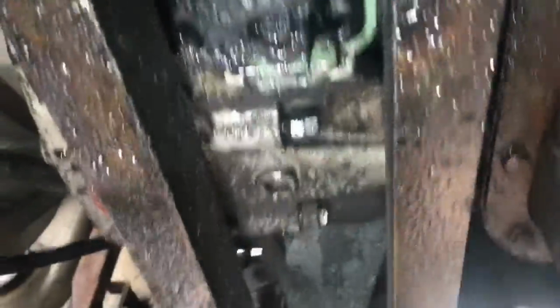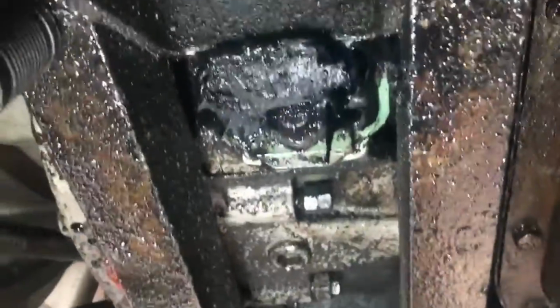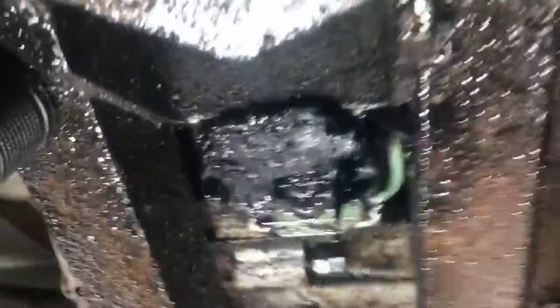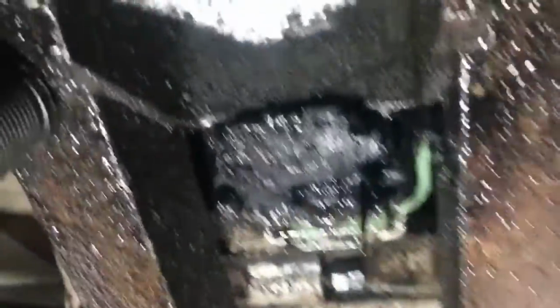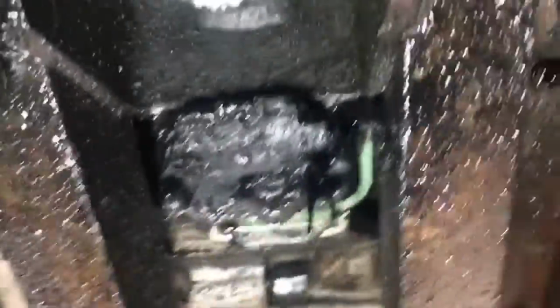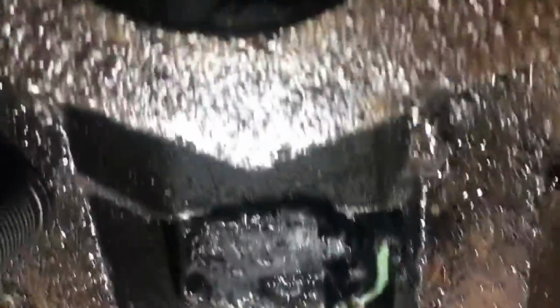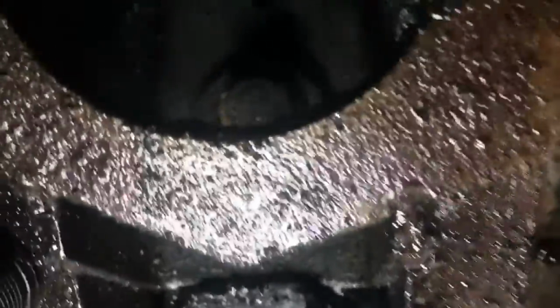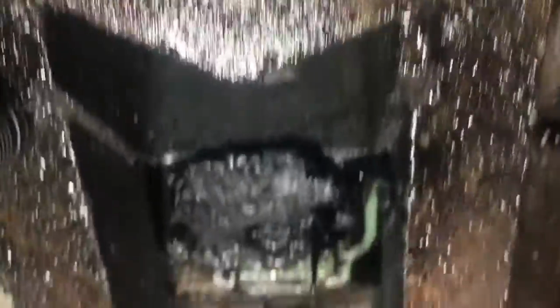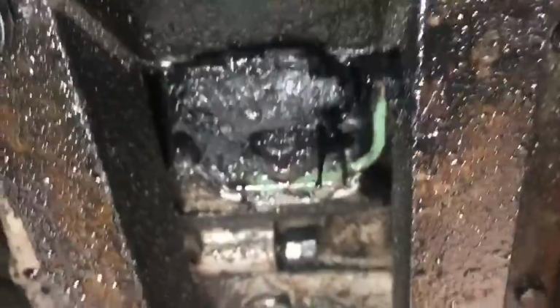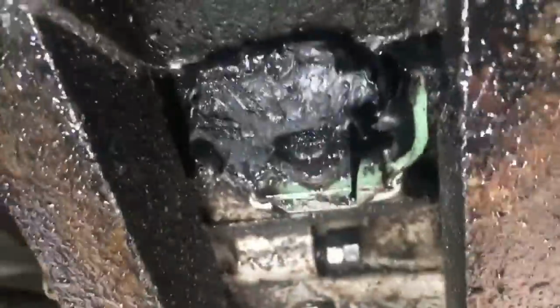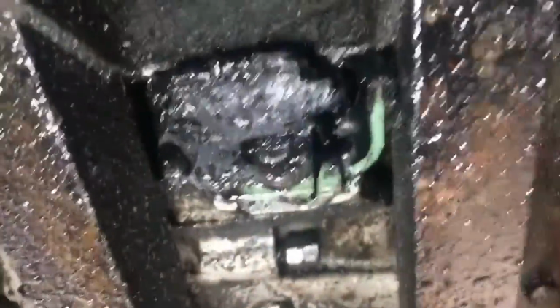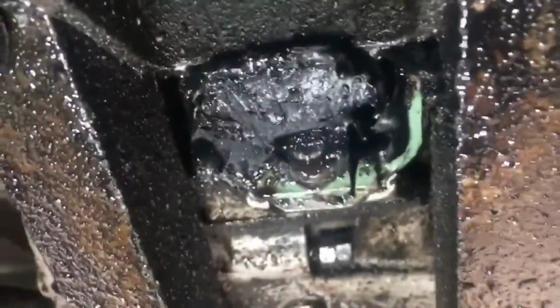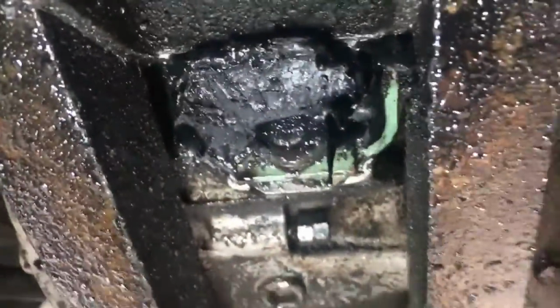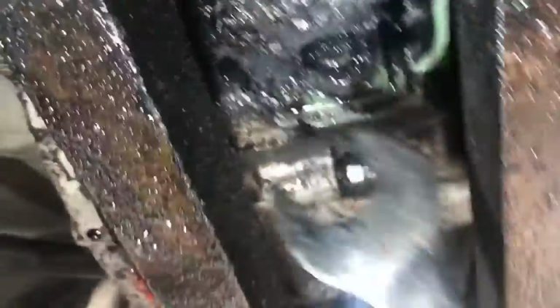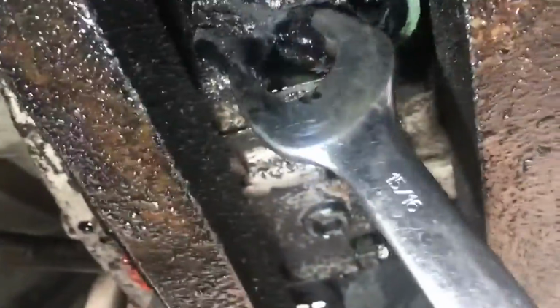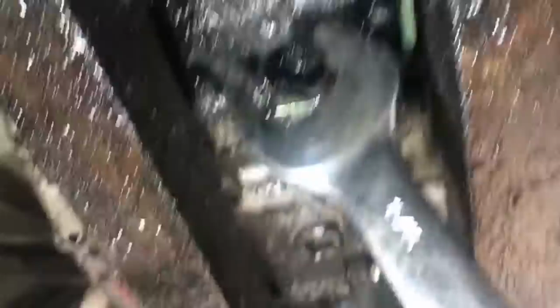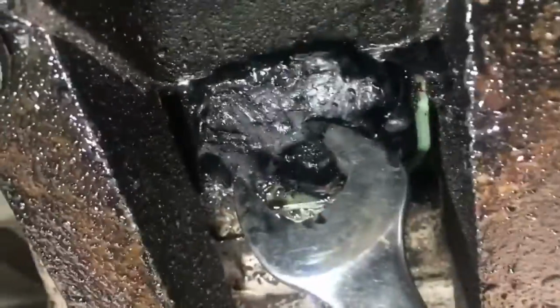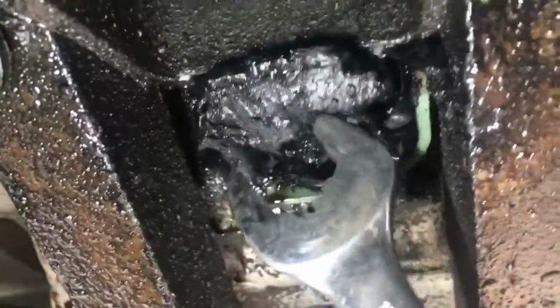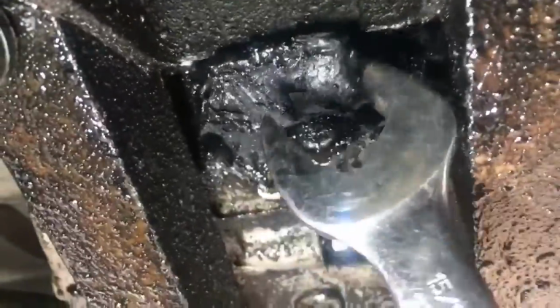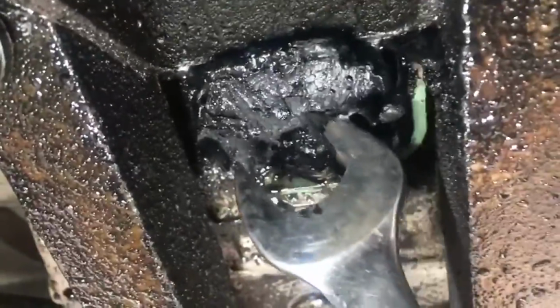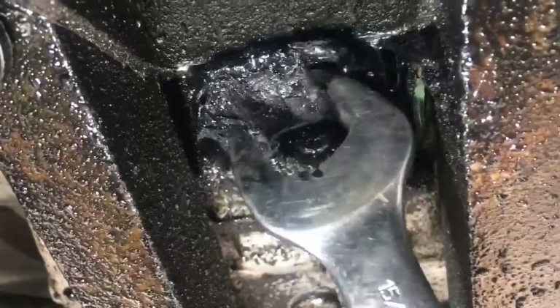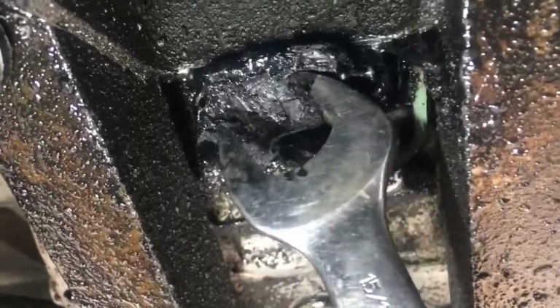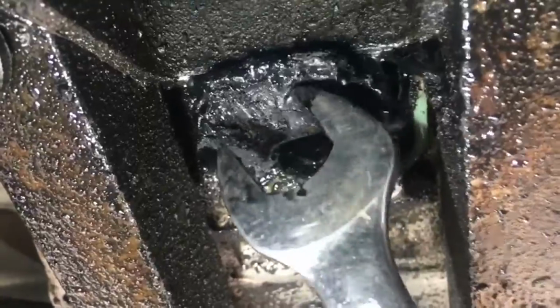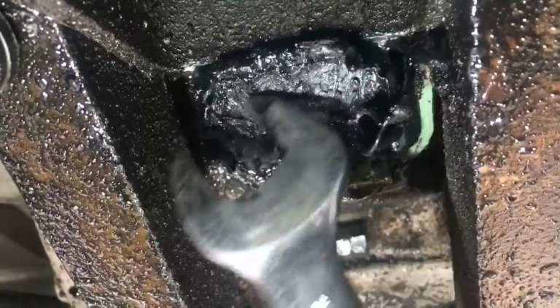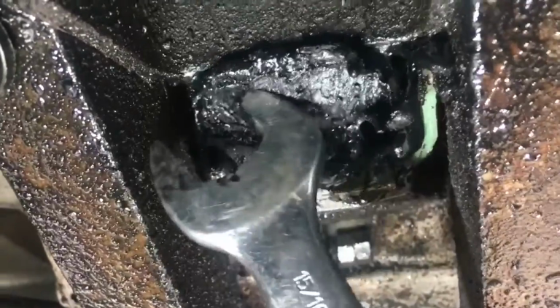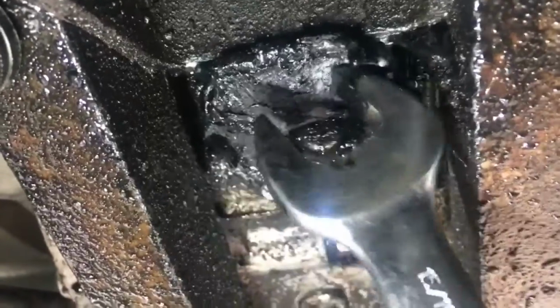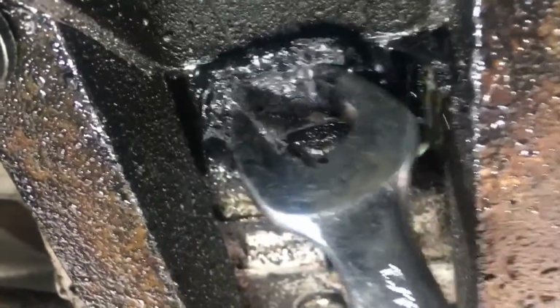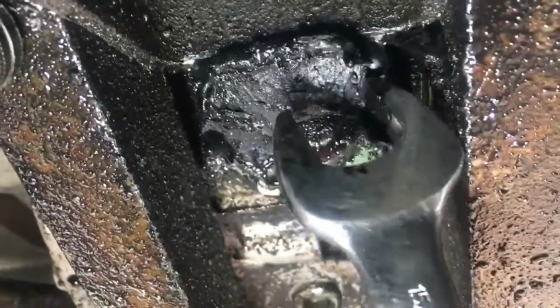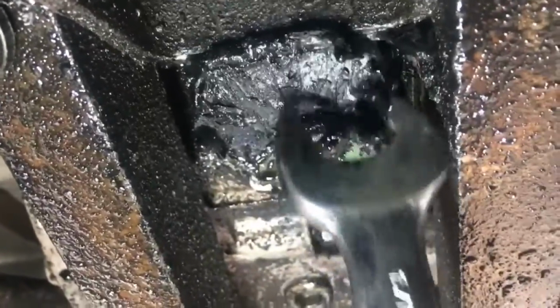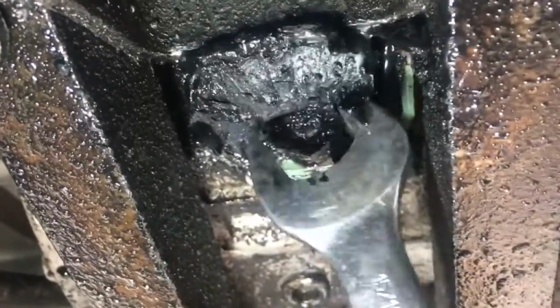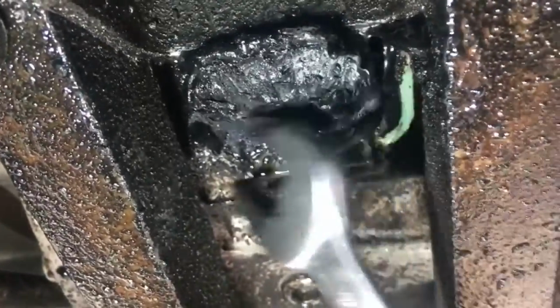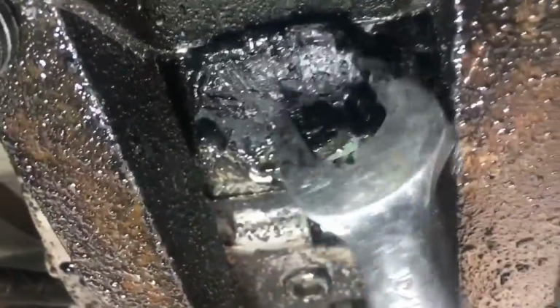I'm going to be replacing these motor mounts here on this 8V71 — it's in a GM bus. Look at how this hard rubber has turned to a squishy, jelly-like material.